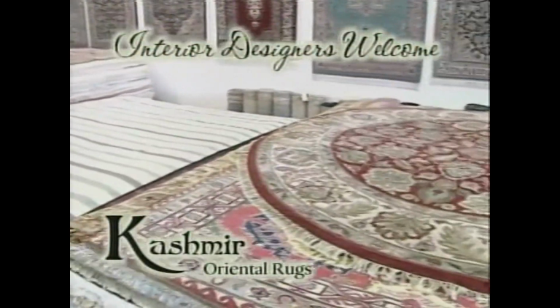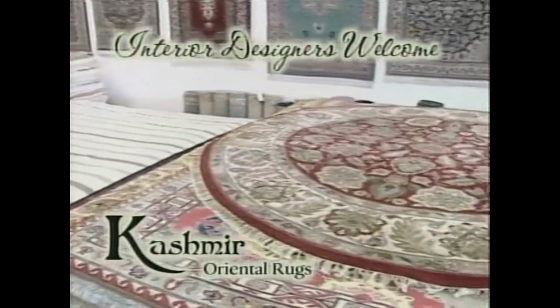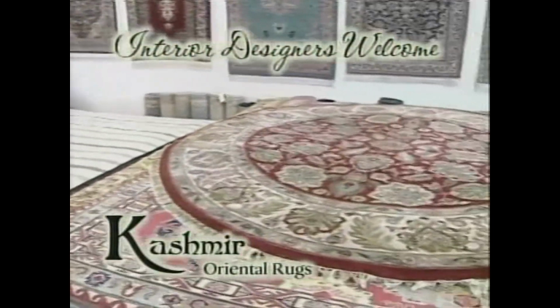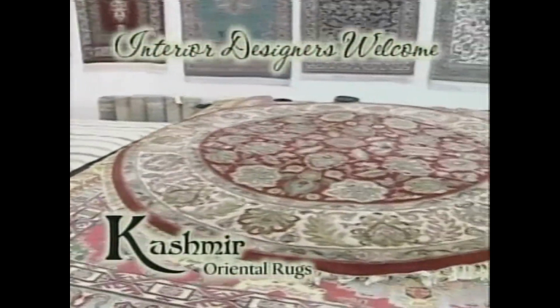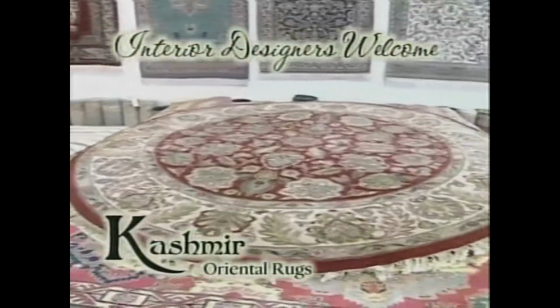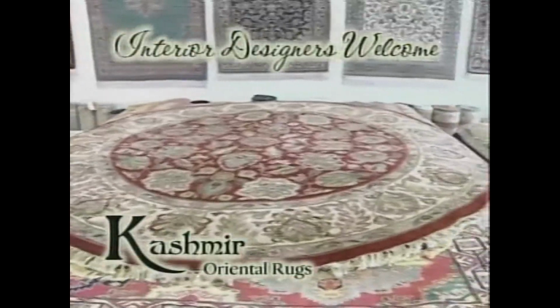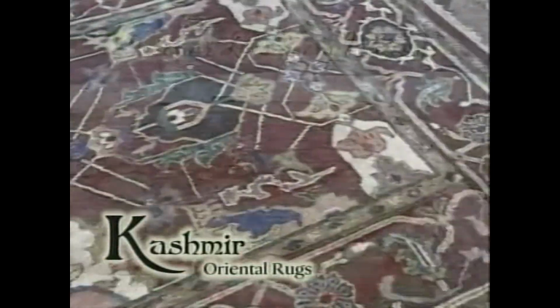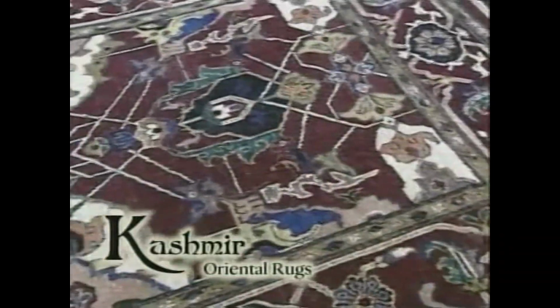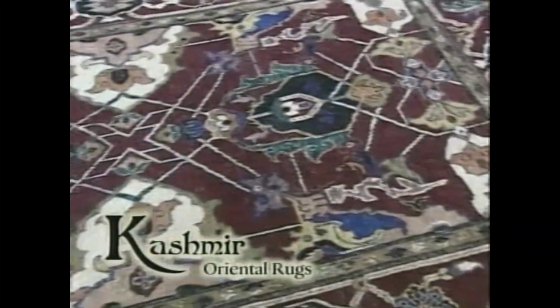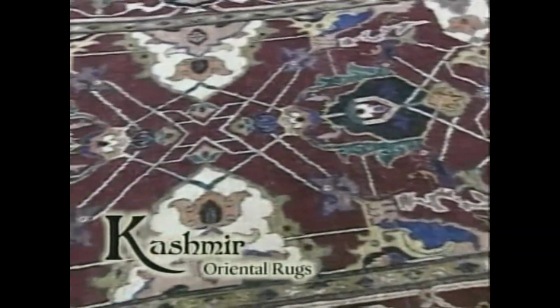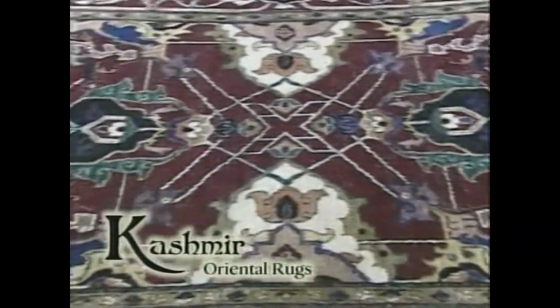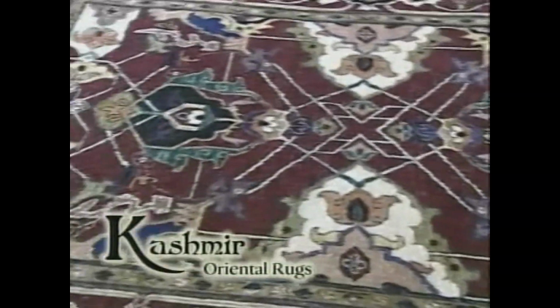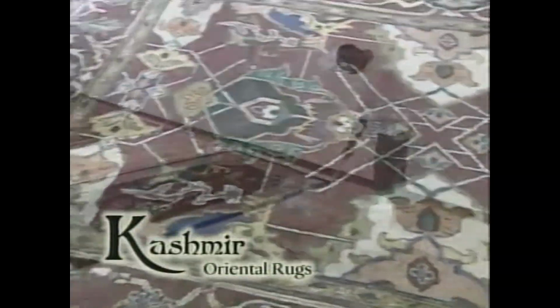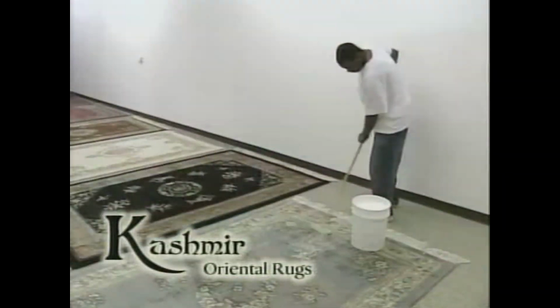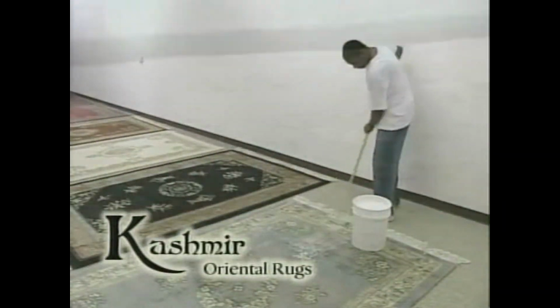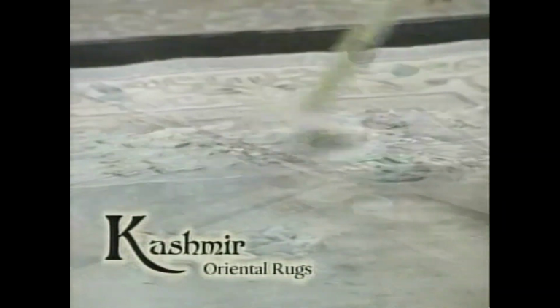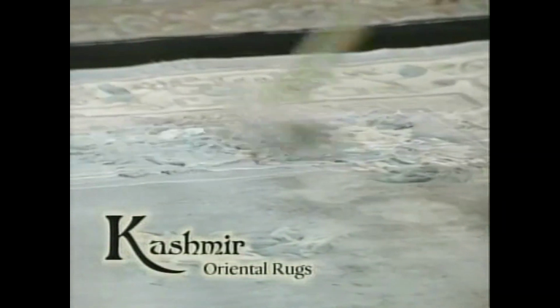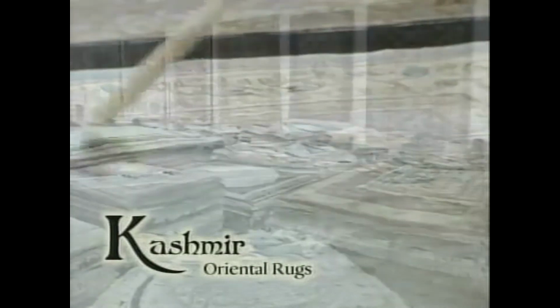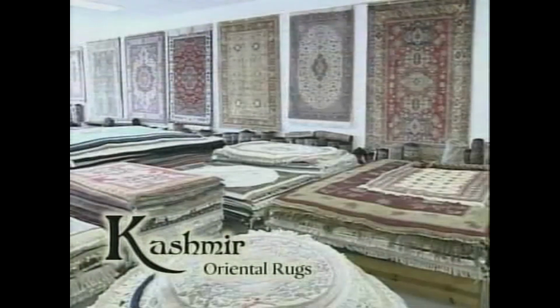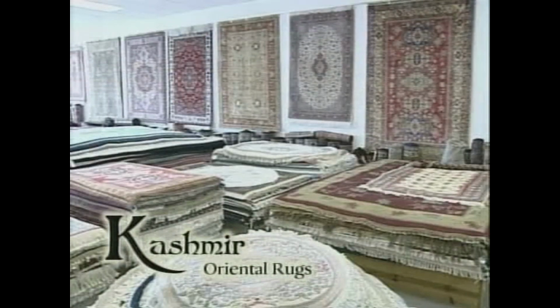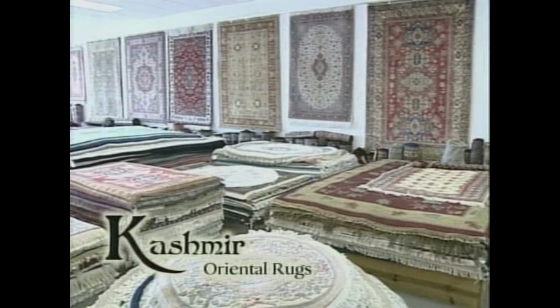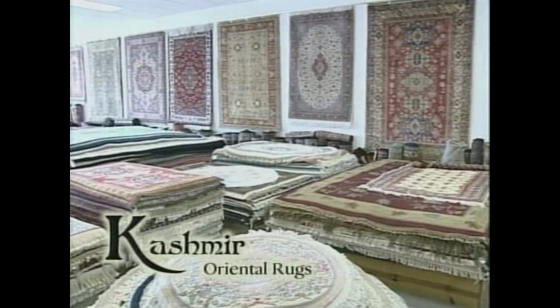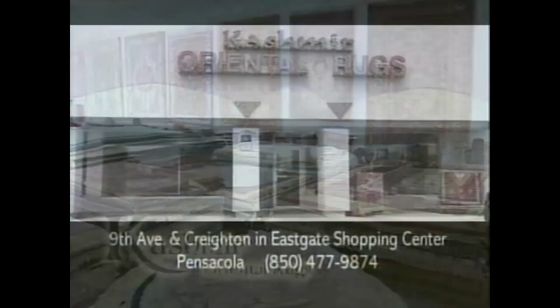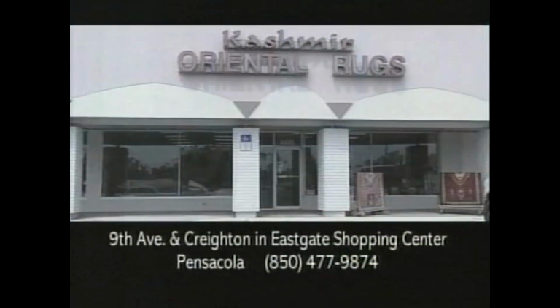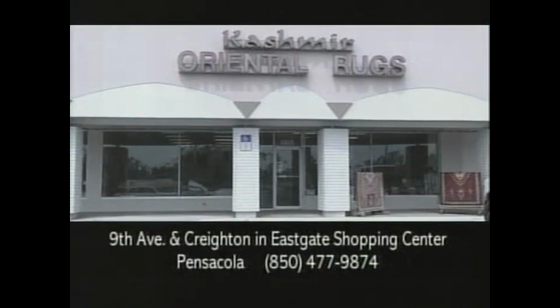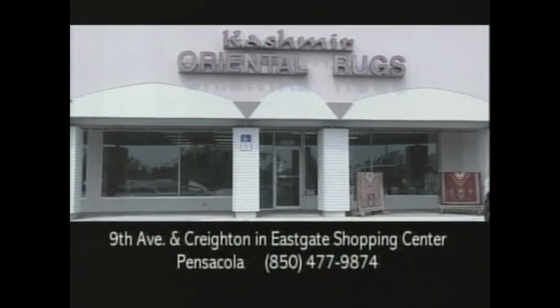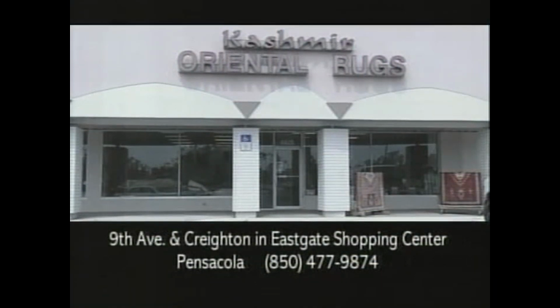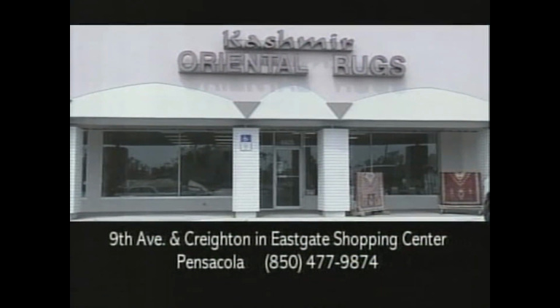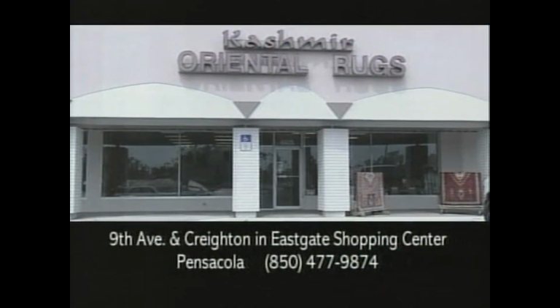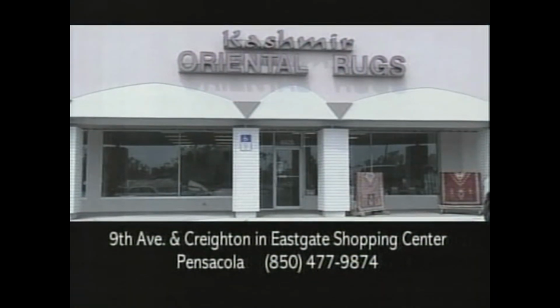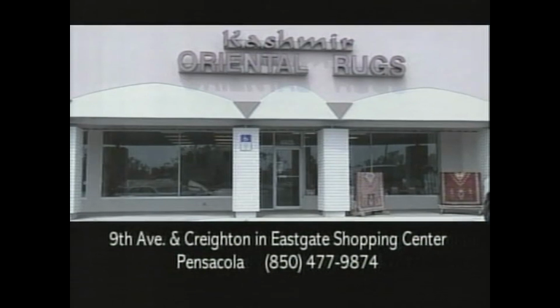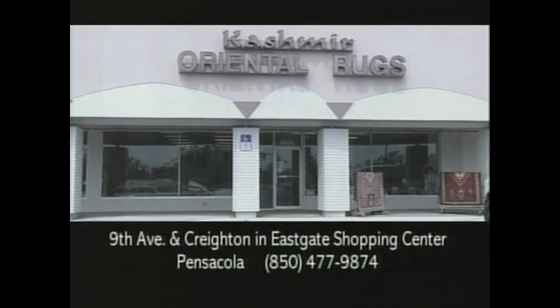Cashmere services include appraisals, repairs, cleaning, padding, restoration, and delivery. Come see our showroom — Cashmere Oriental Rugs in Pensacola.